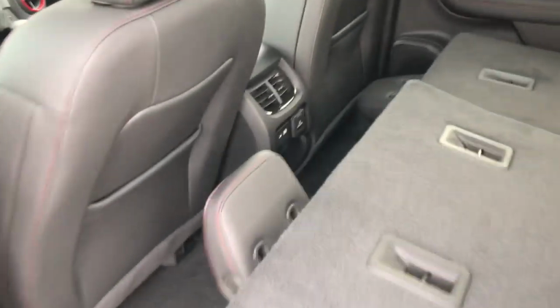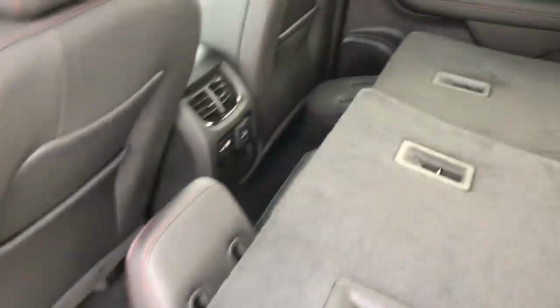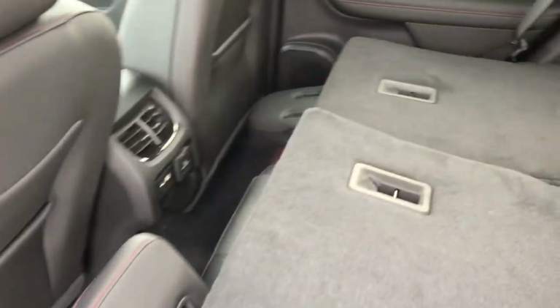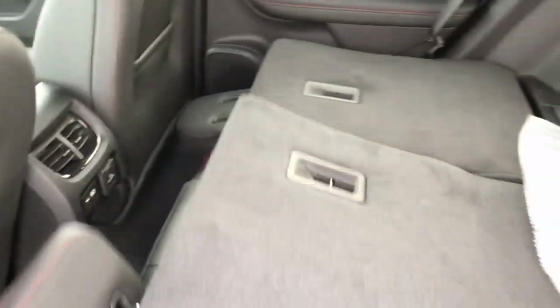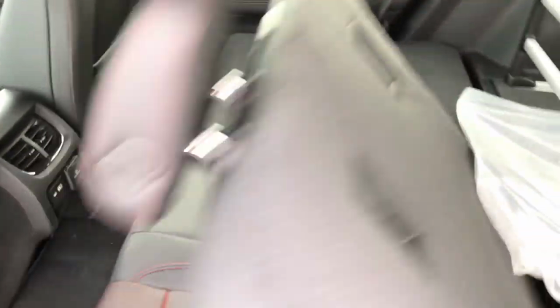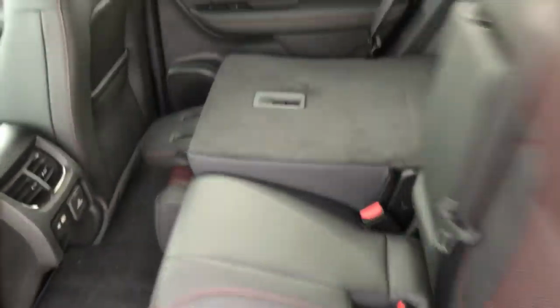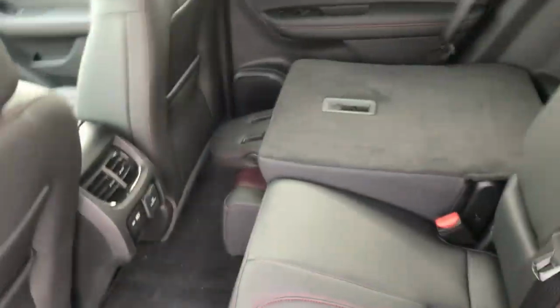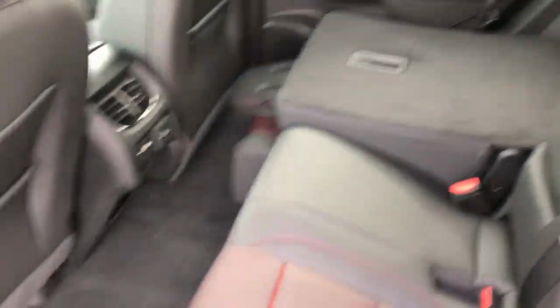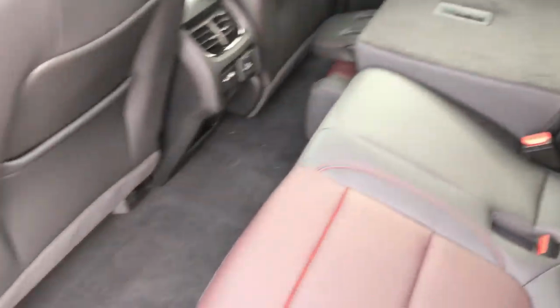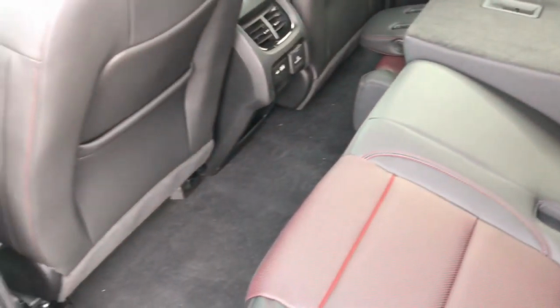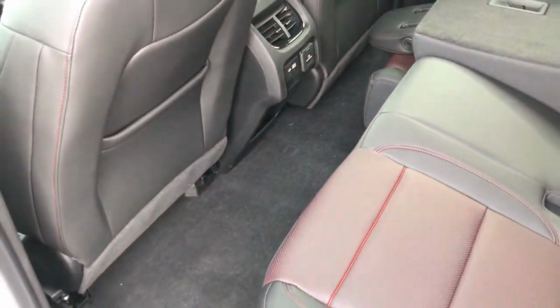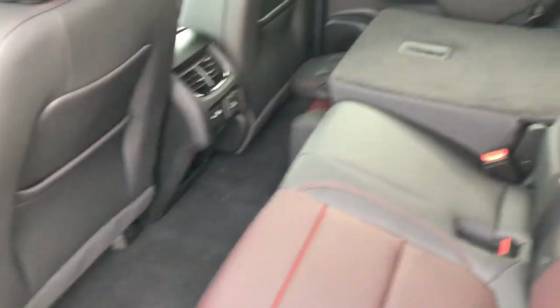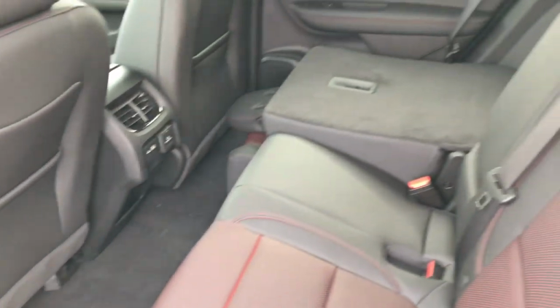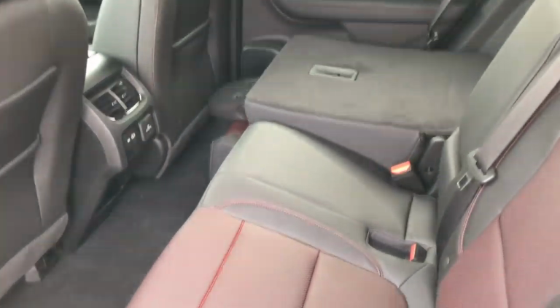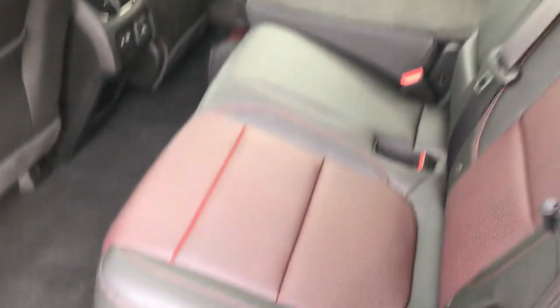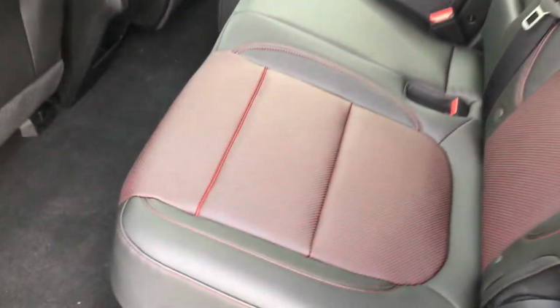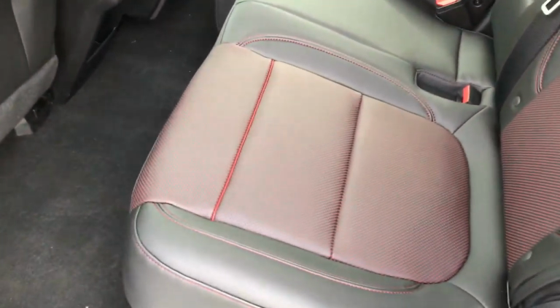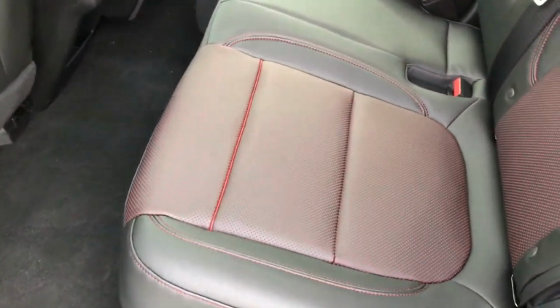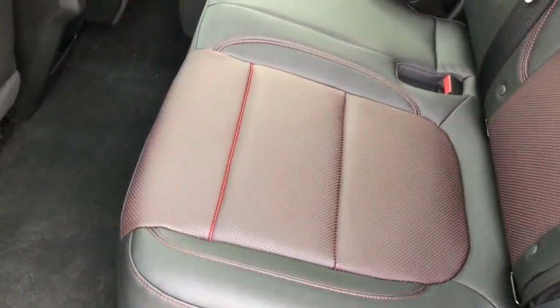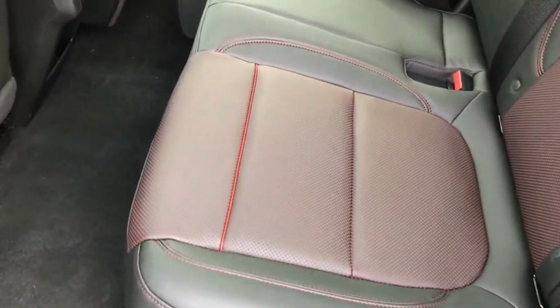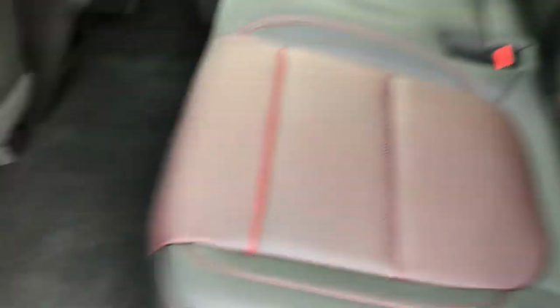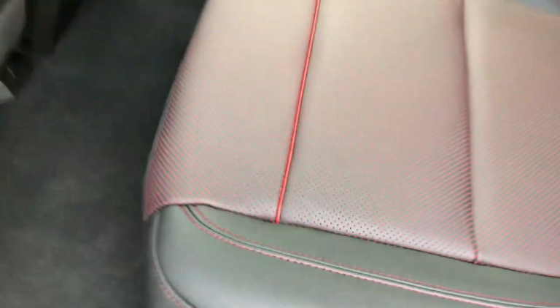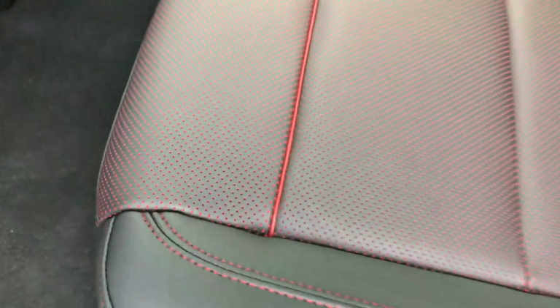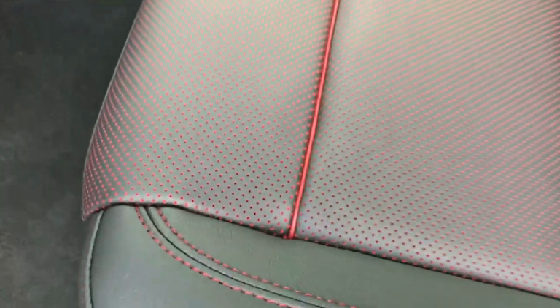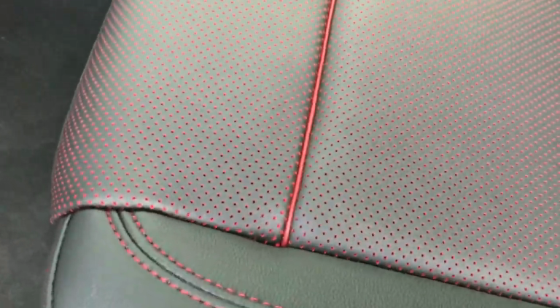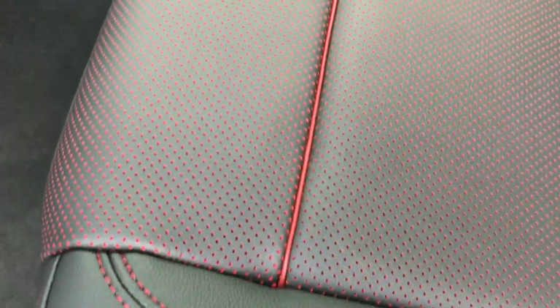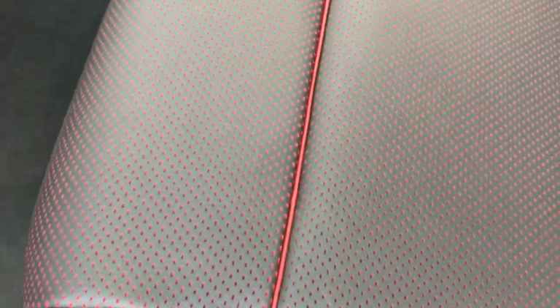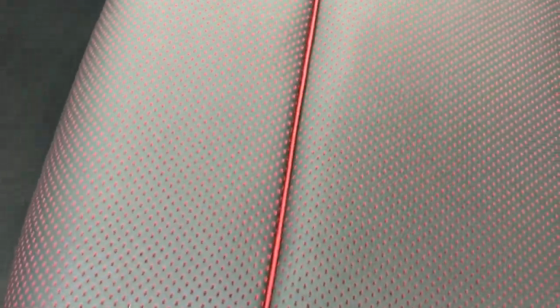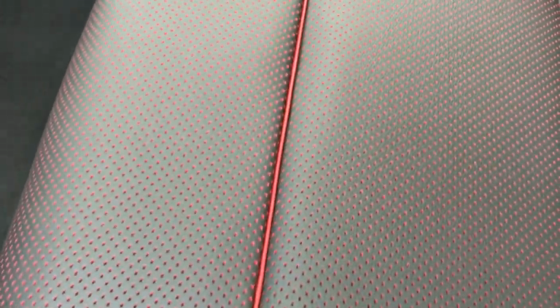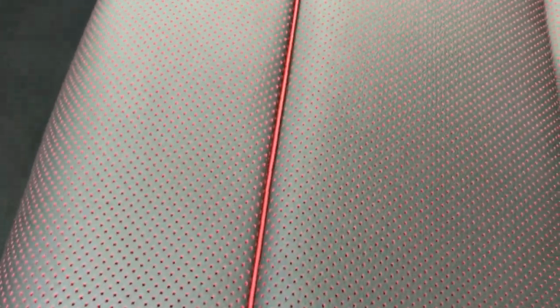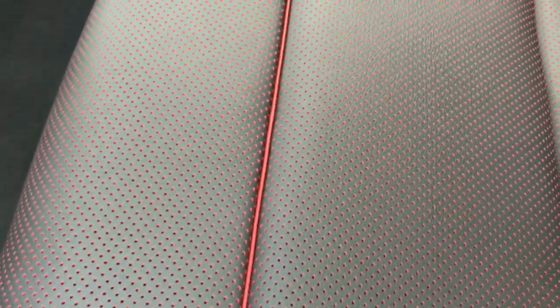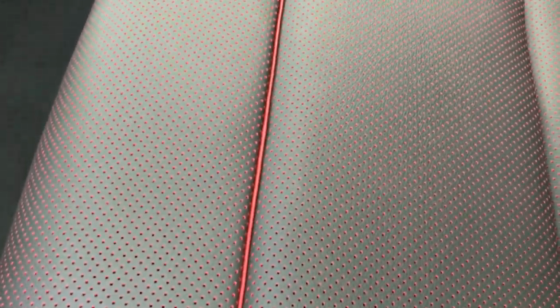Now this does come with keyless entry and remote start. Click the key fob two more times and that tailgate pops back down automatically. Super nice.